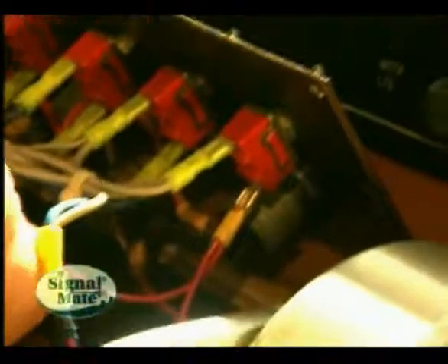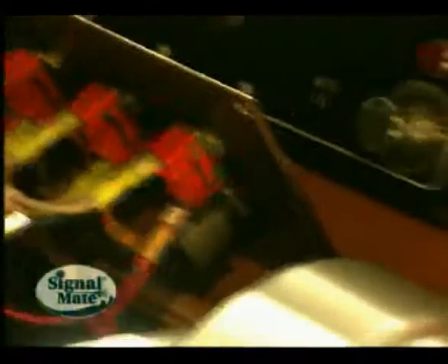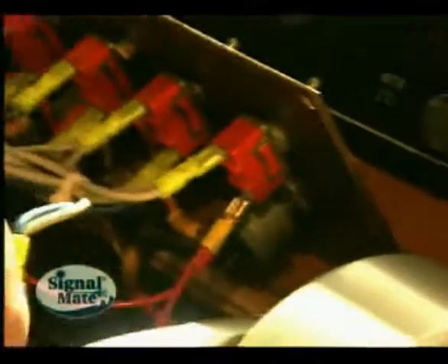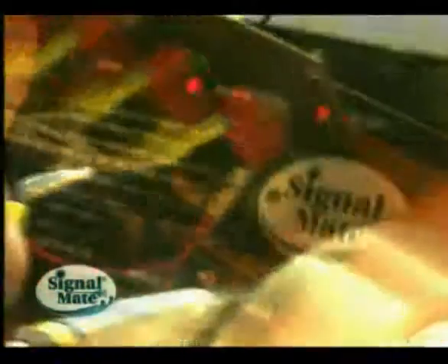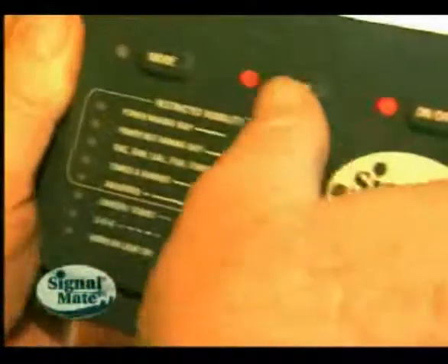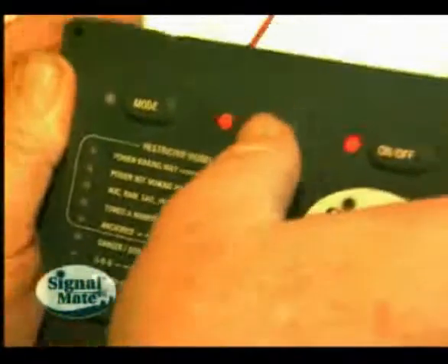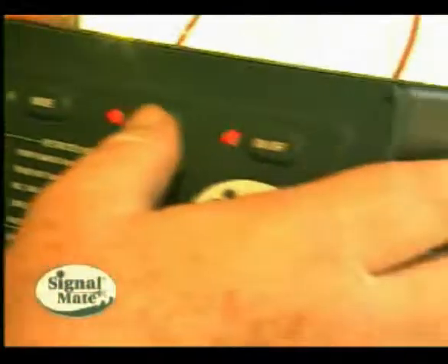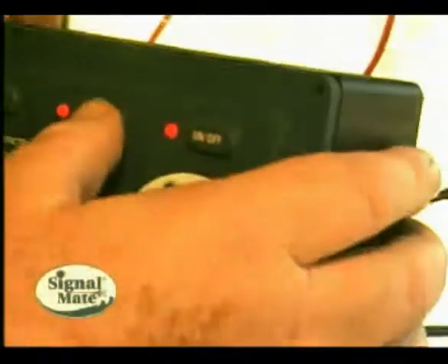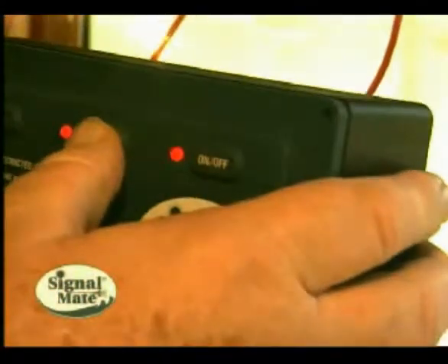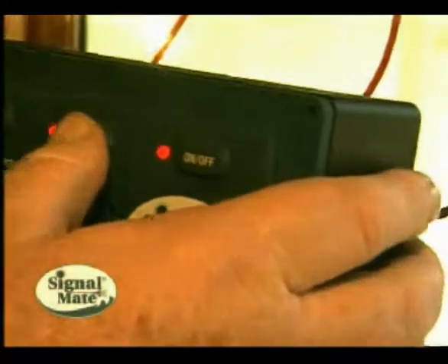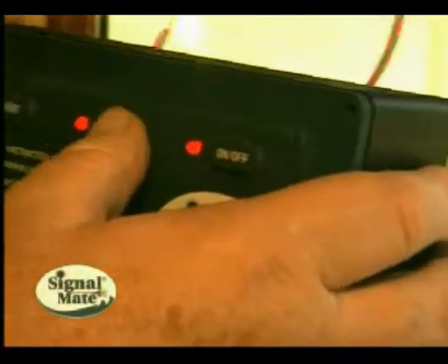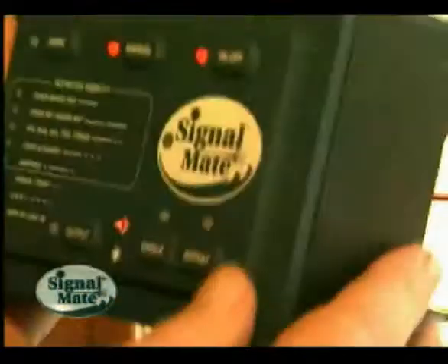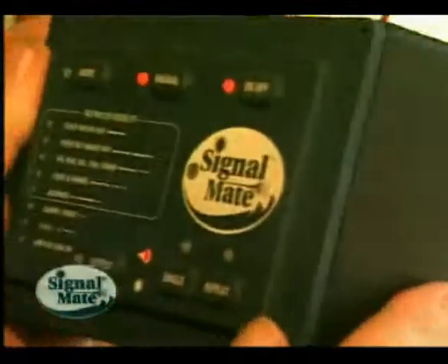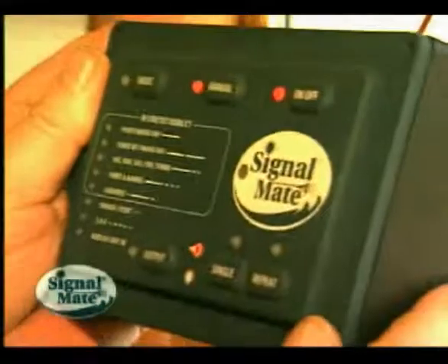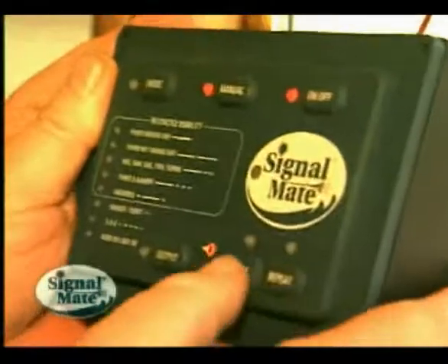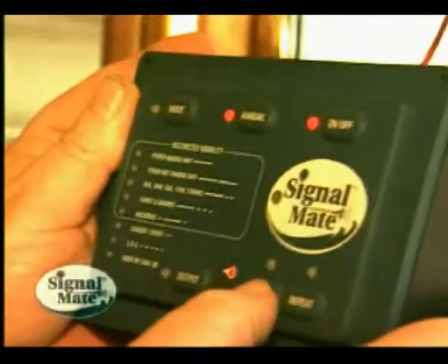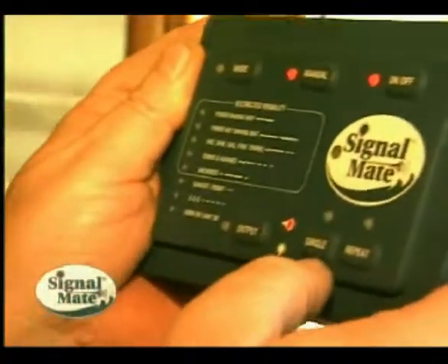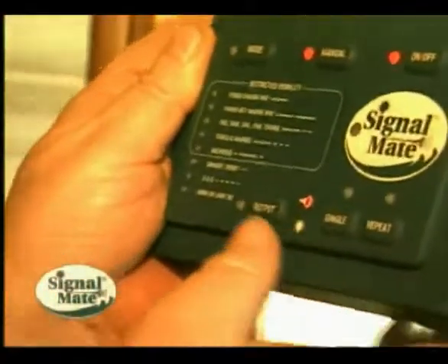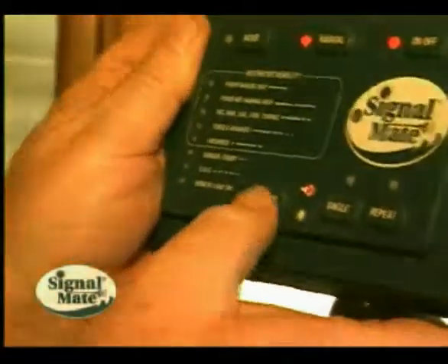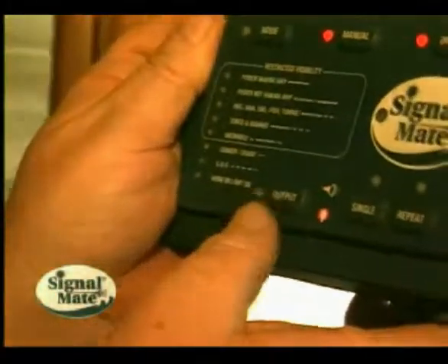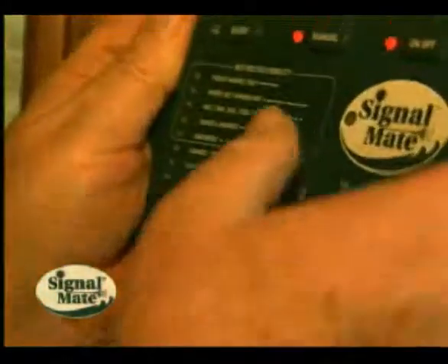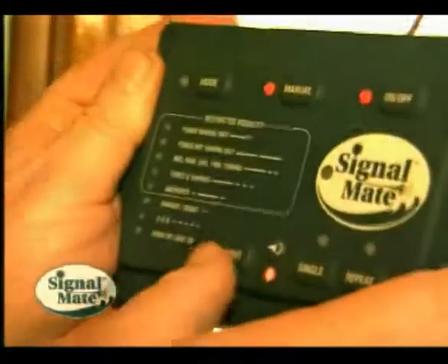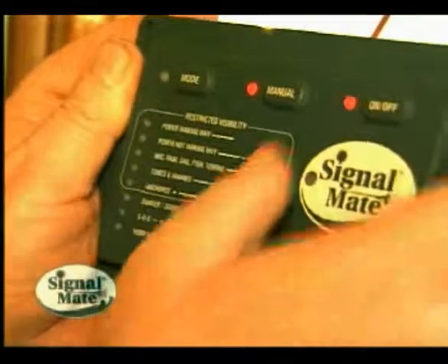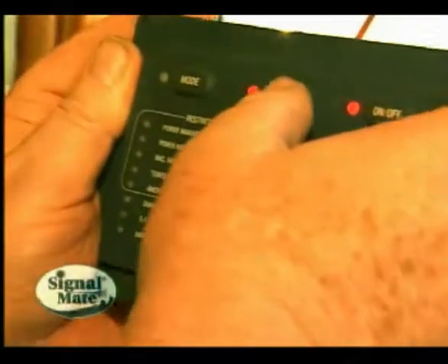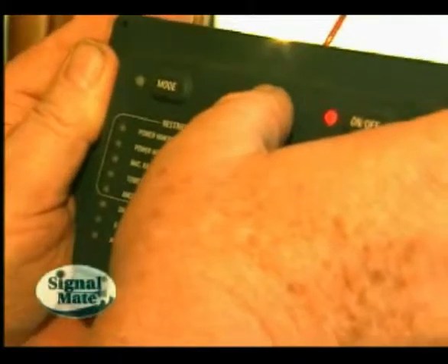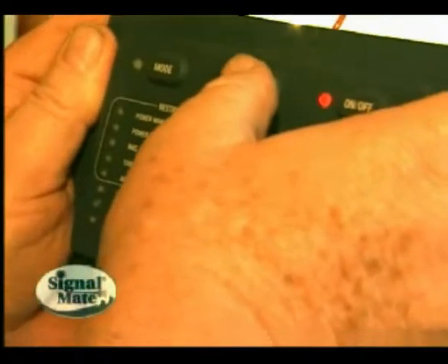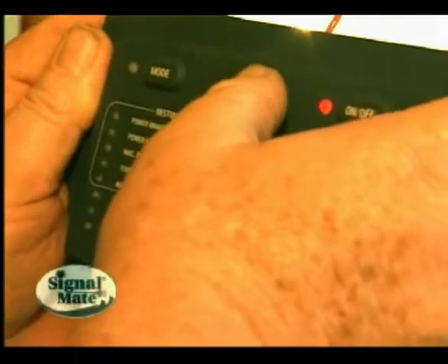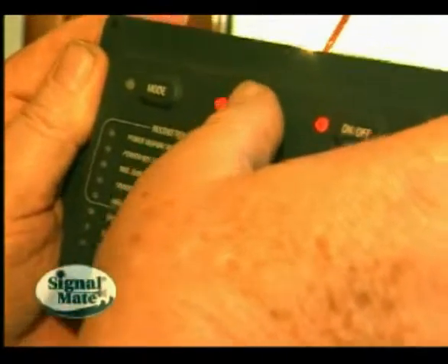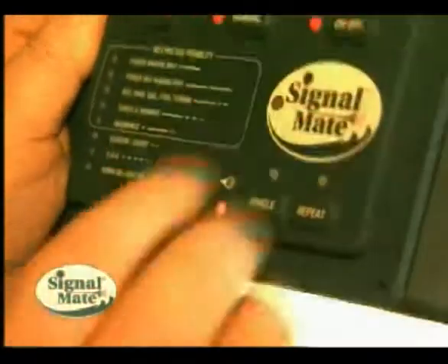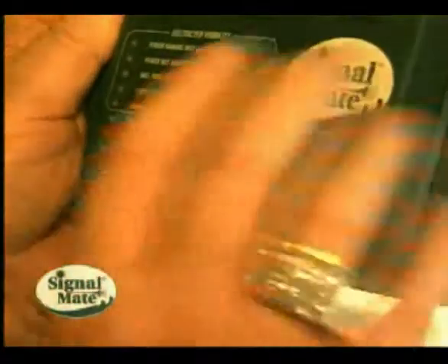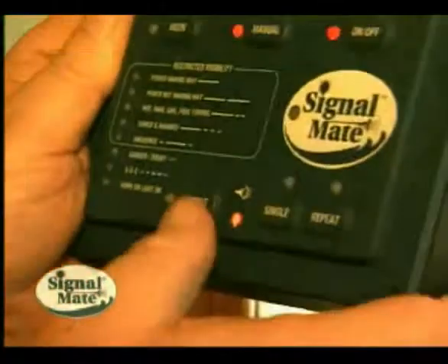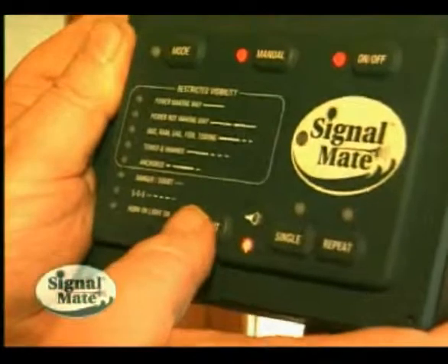I would test the Signal Mate before I permanently install it, in case you have a bad connection or something like that. After you put it through its test and make sure that everything's working correctly — that is, the horn and the light respond — you can go ahead and install the Signal Mate.